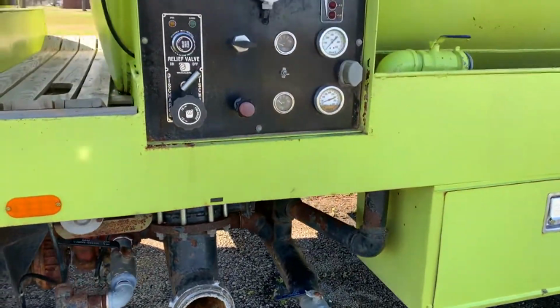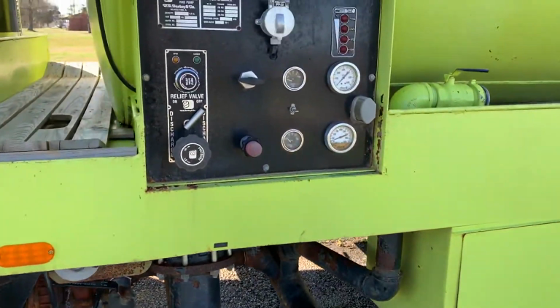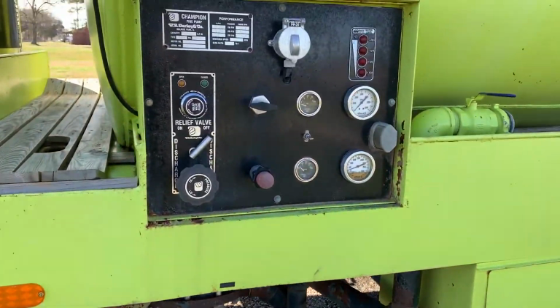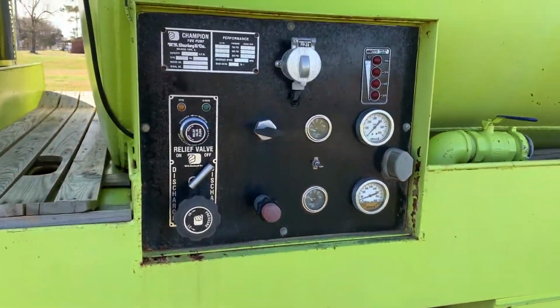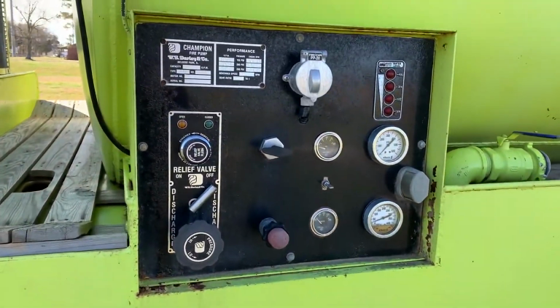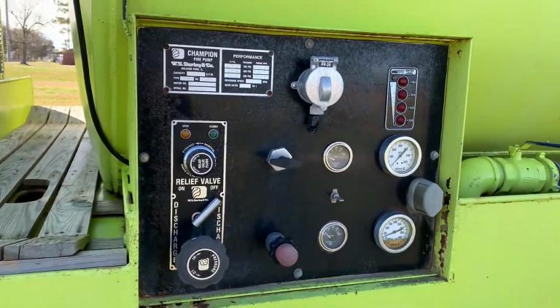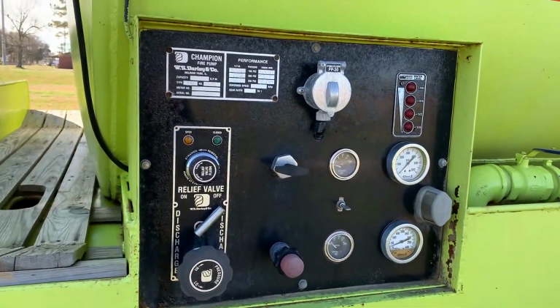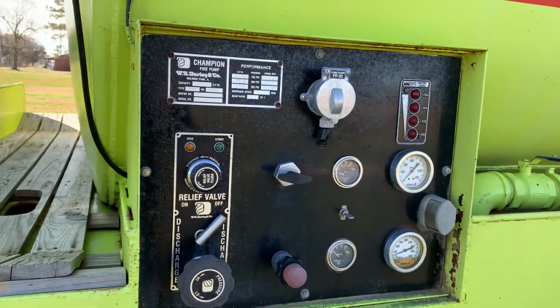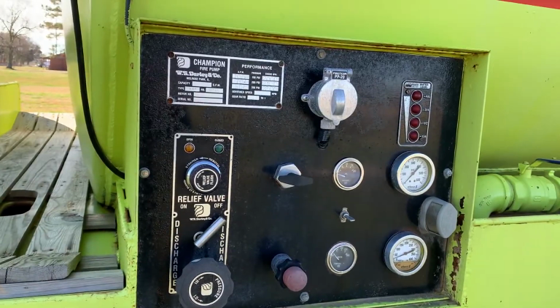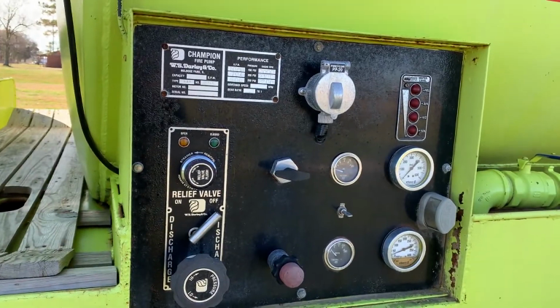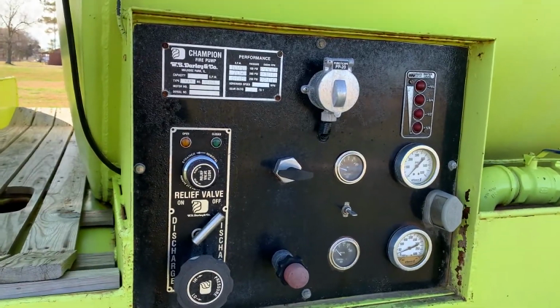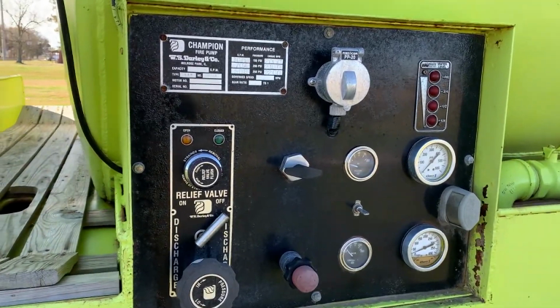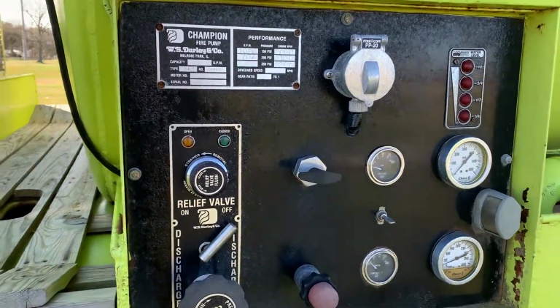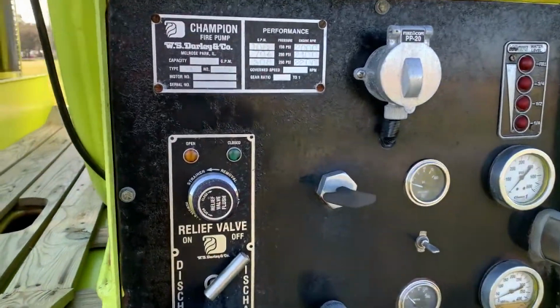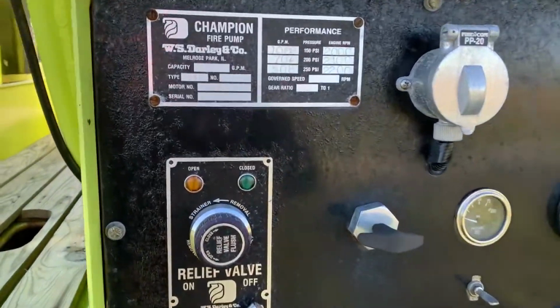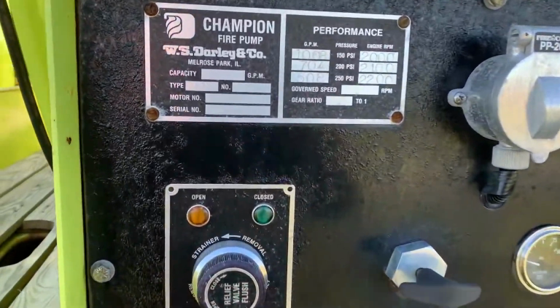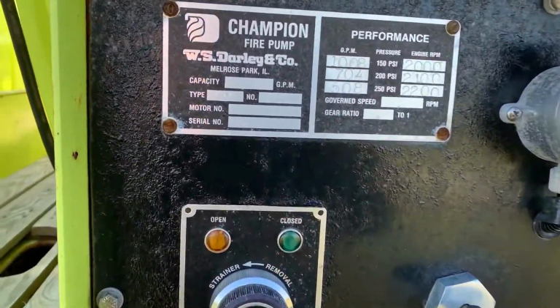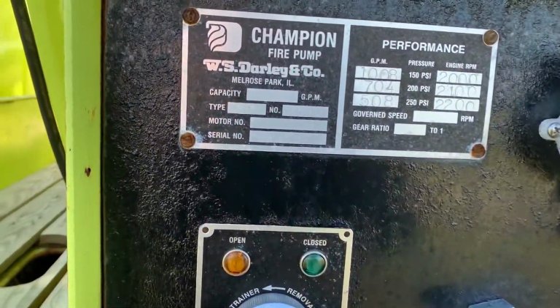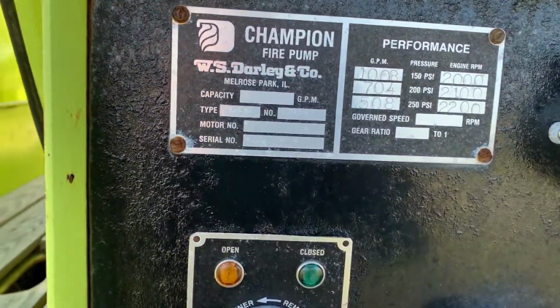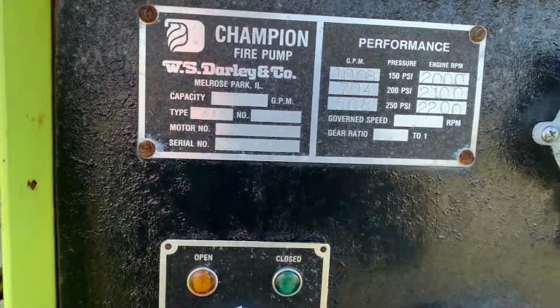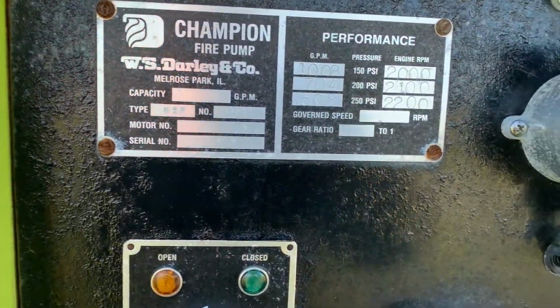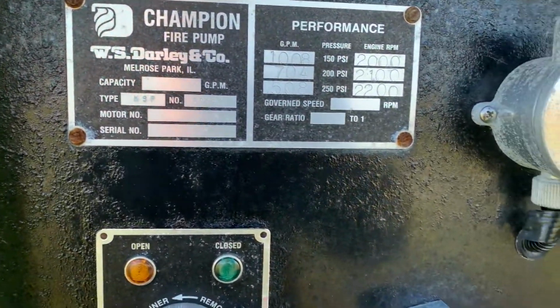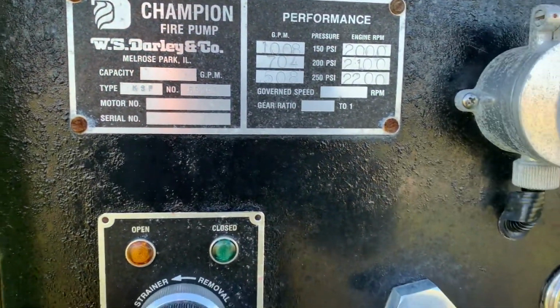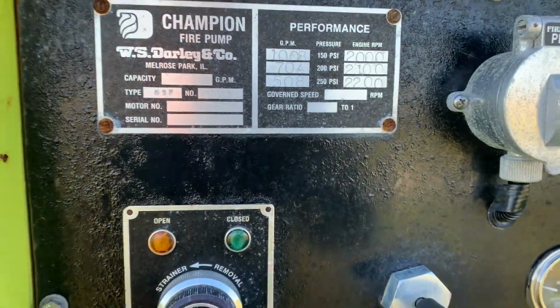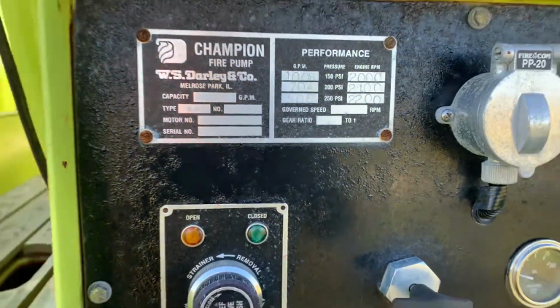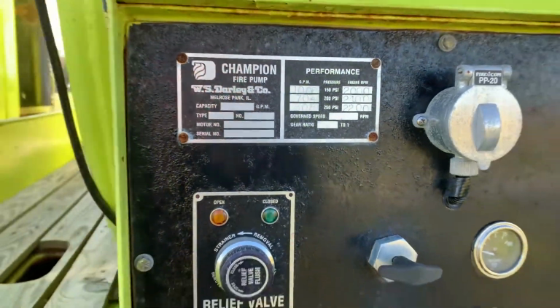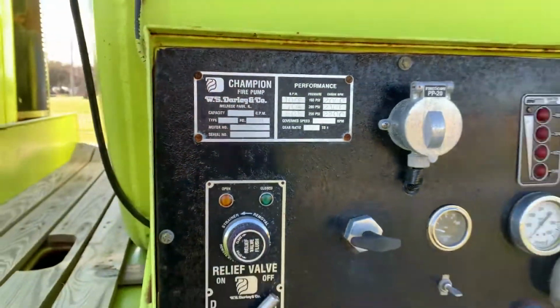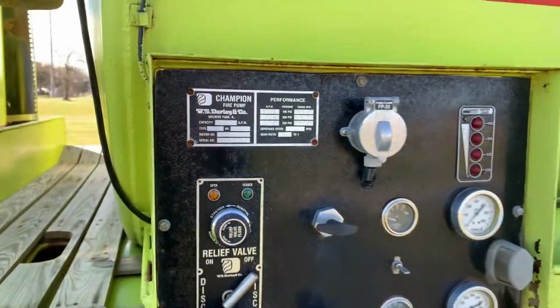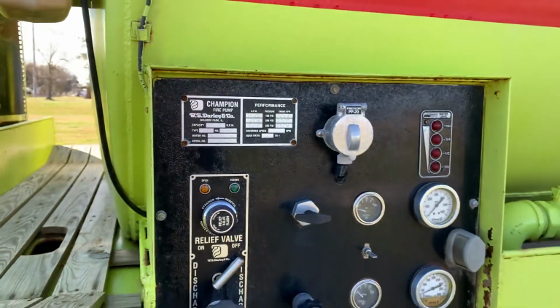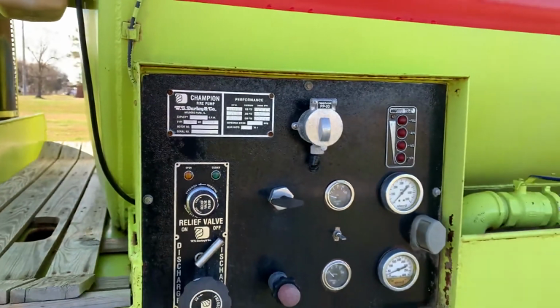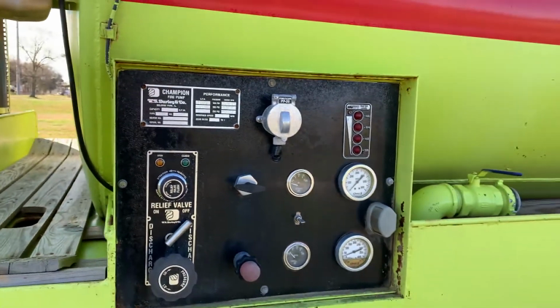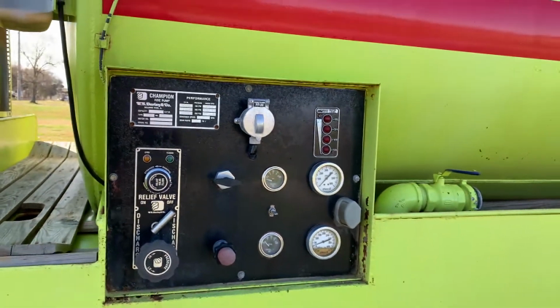It does have the Champion fire pump system on here. There's your tag — I do have a picture of it. It's a KSP type, so be sure to check out all the information.